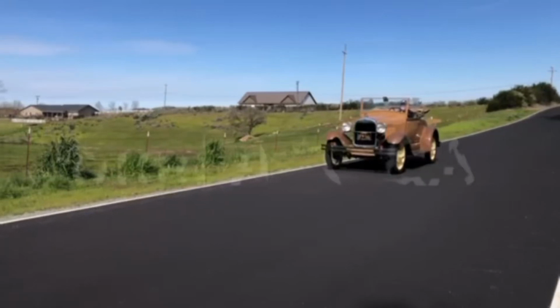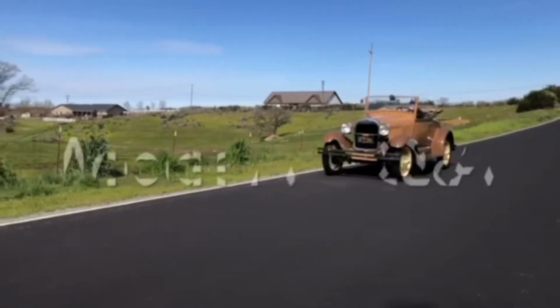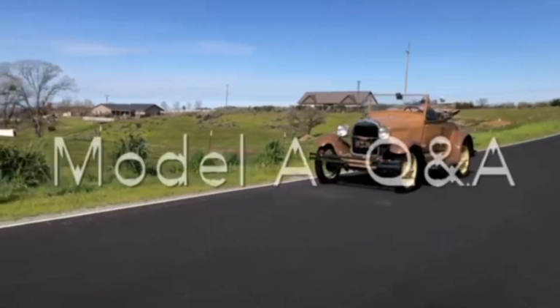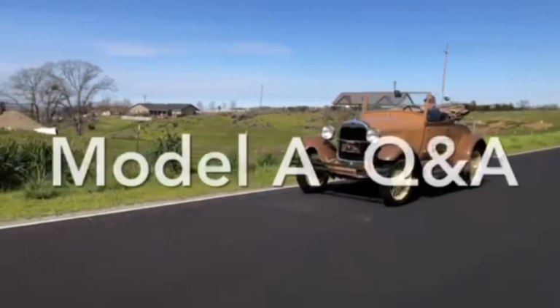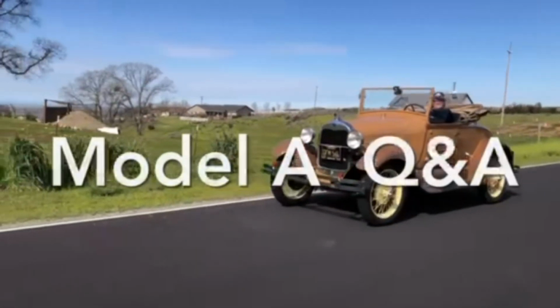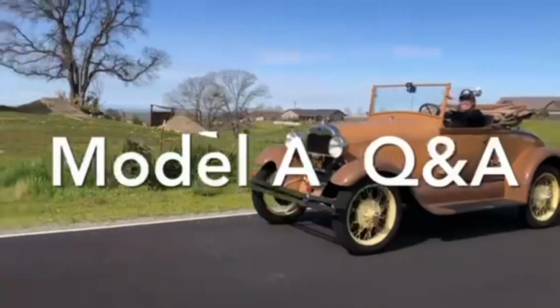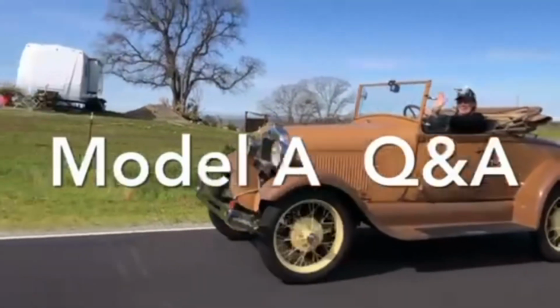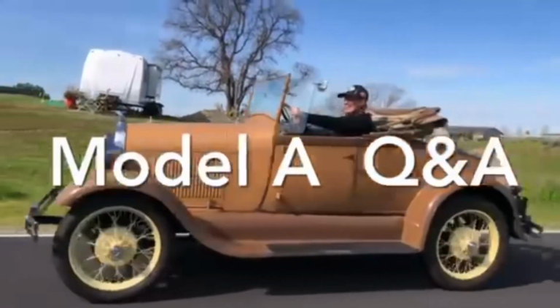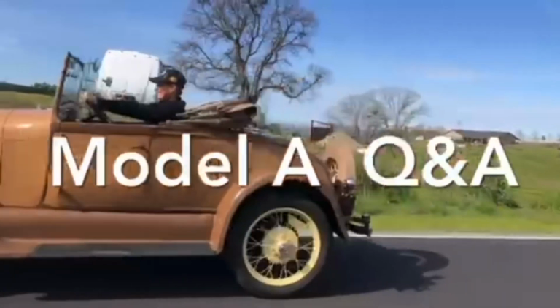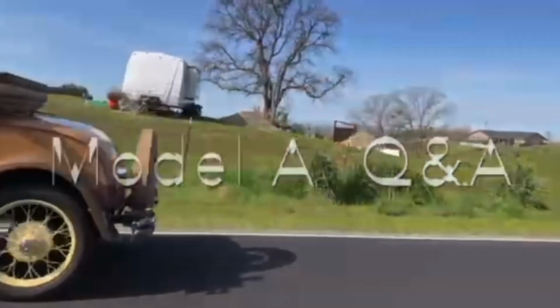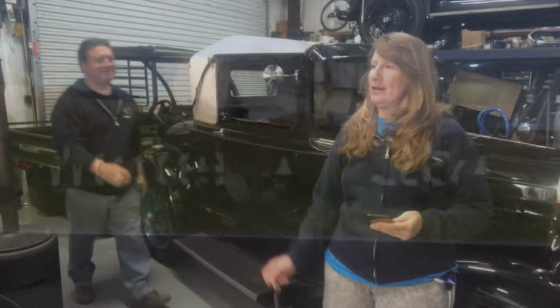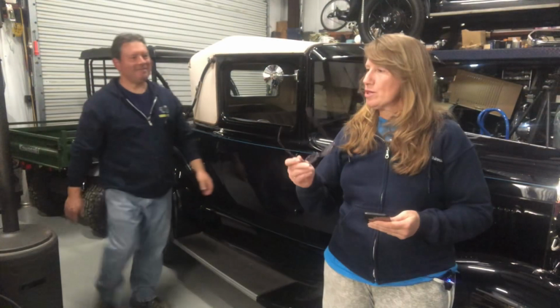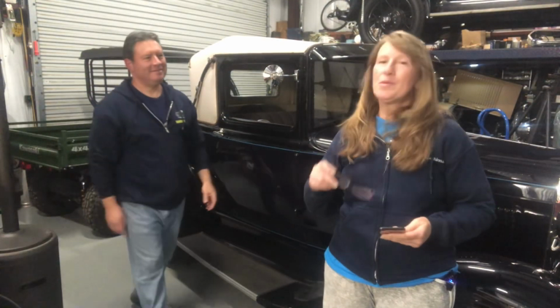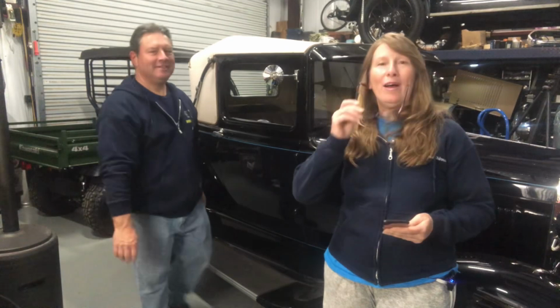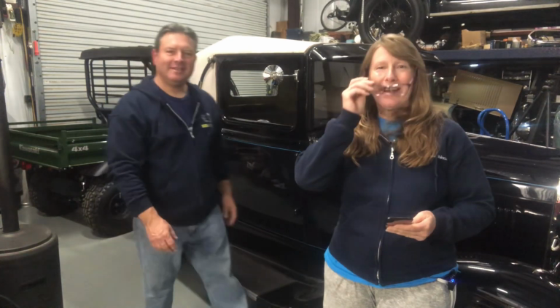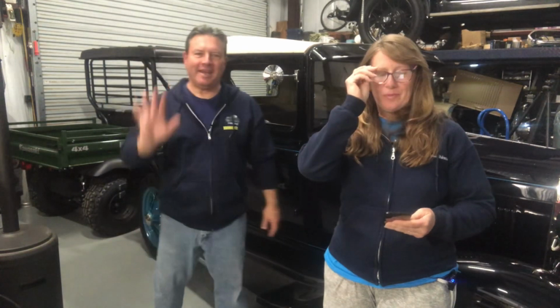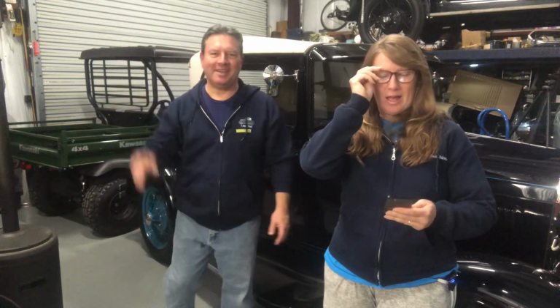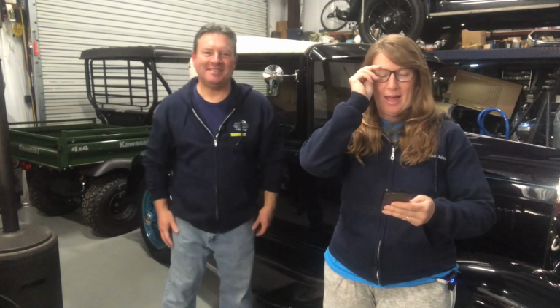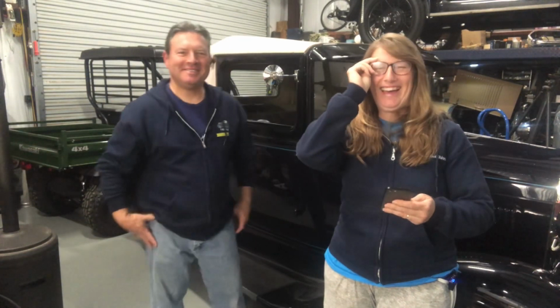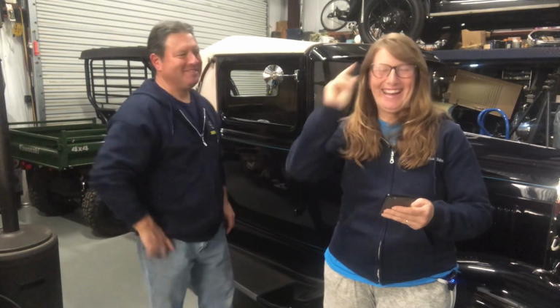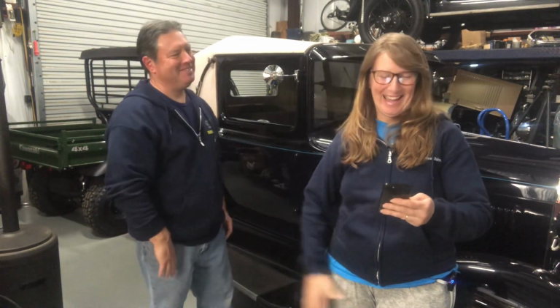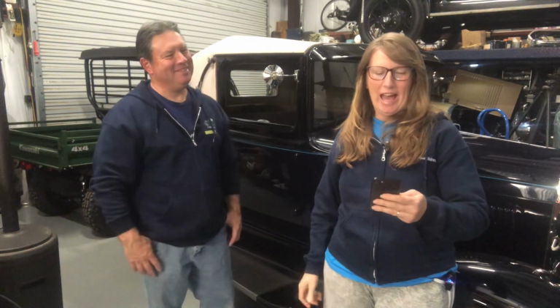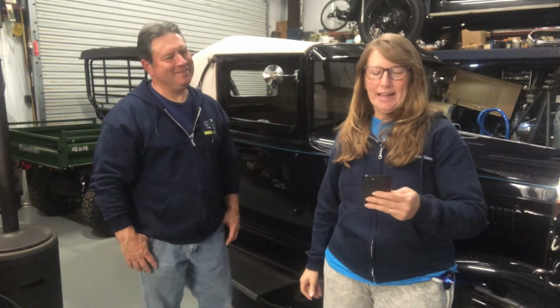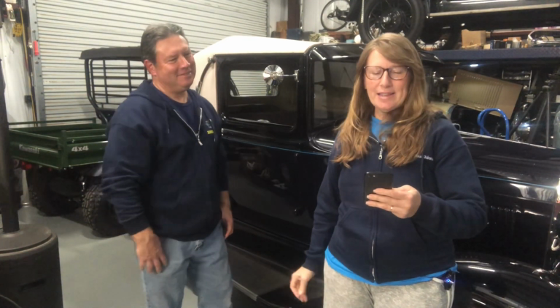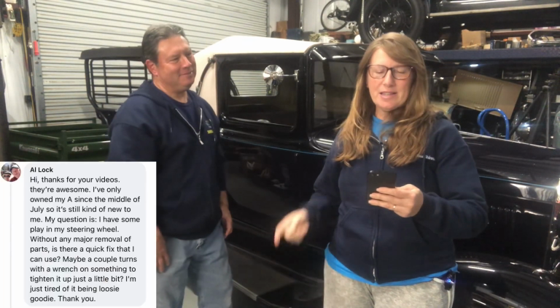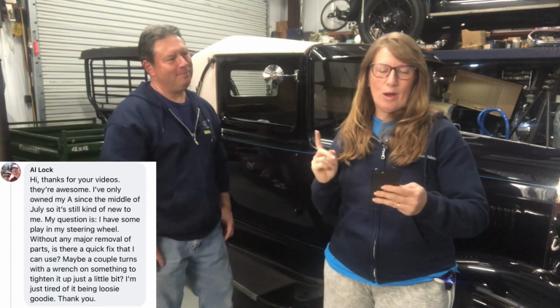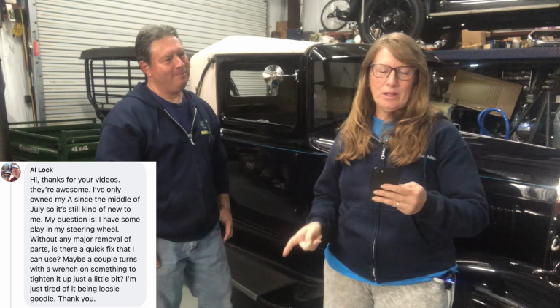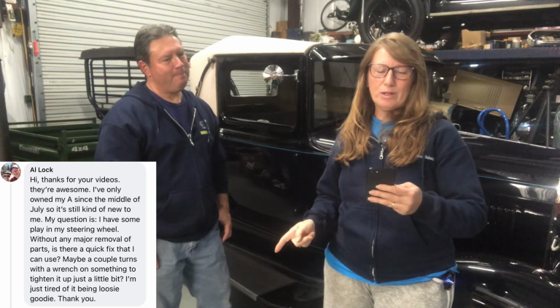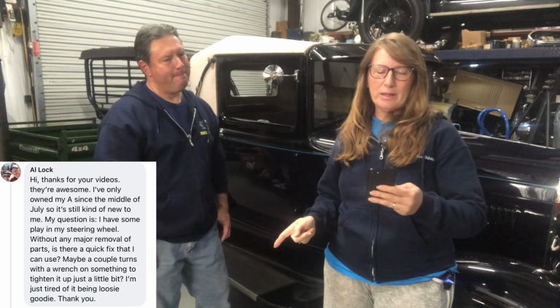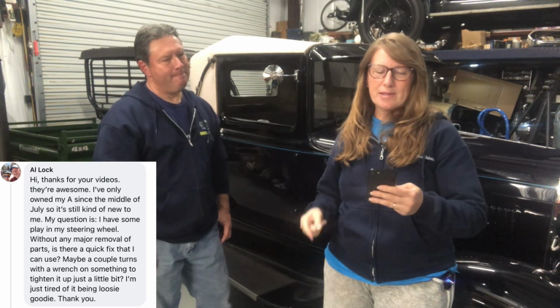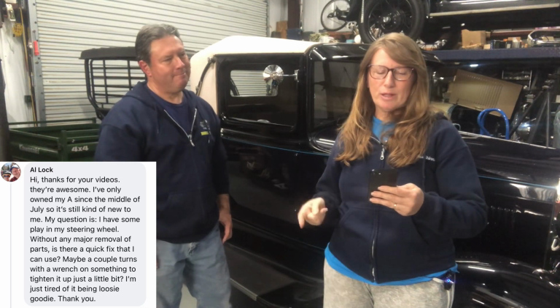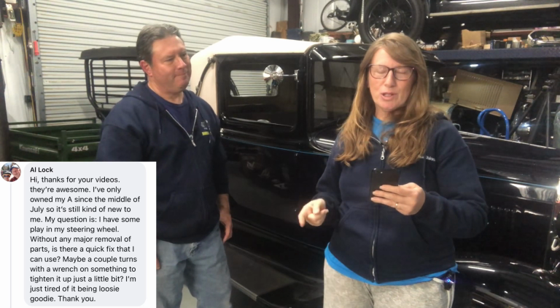Here's today's Ford Model A Q&A. This question comes from Al today. He says he's only owned a Model A since the middle of July.